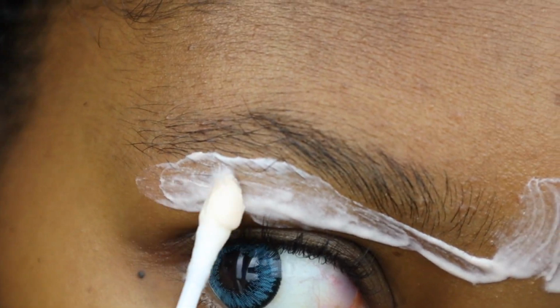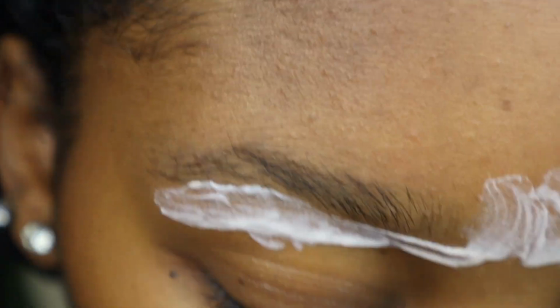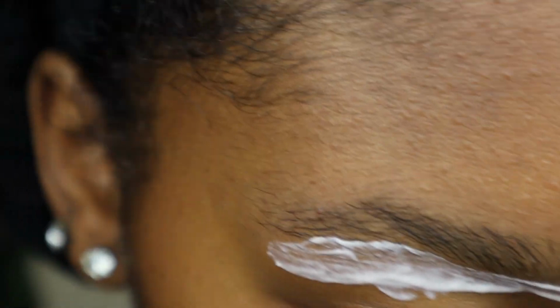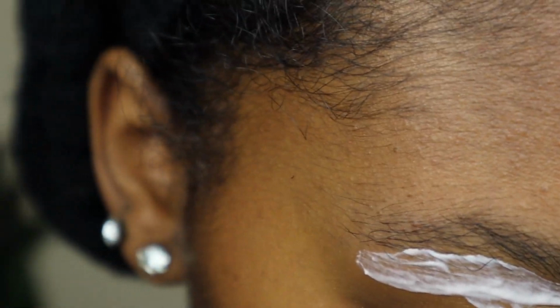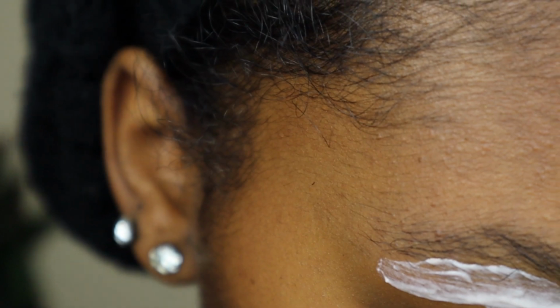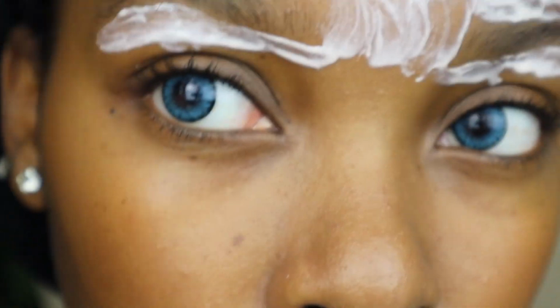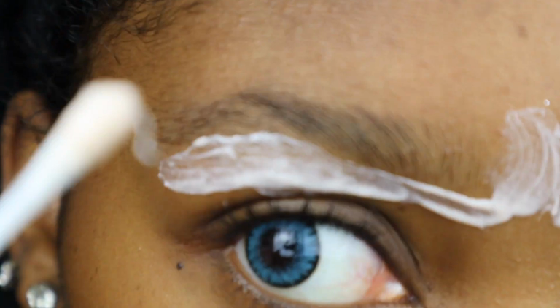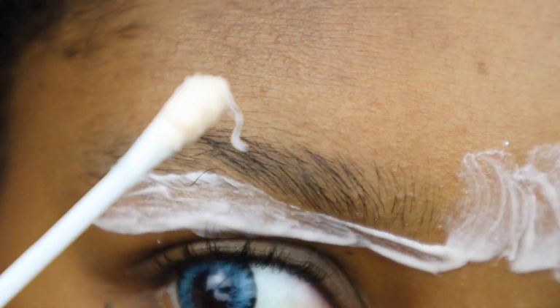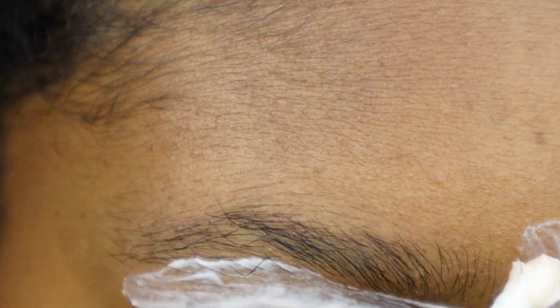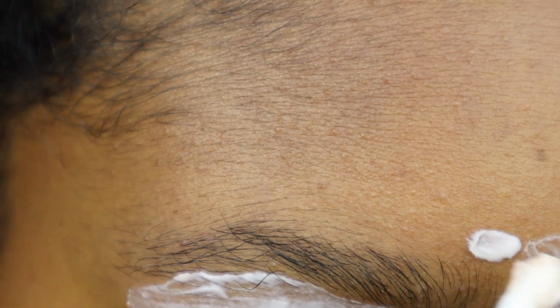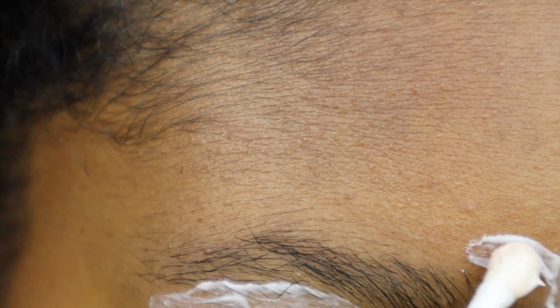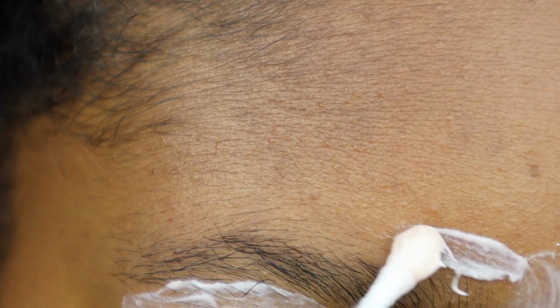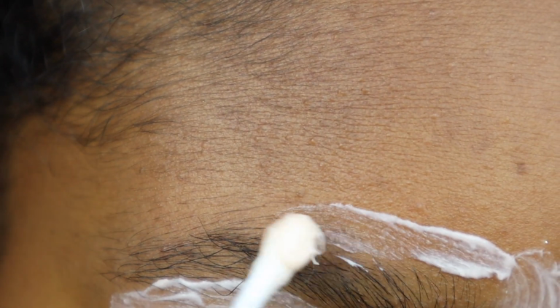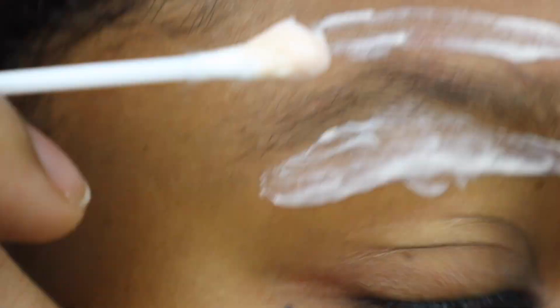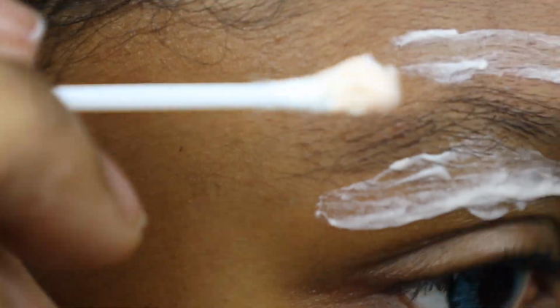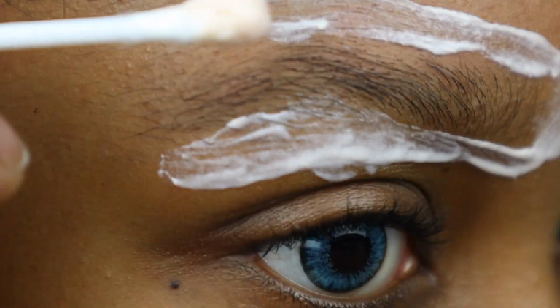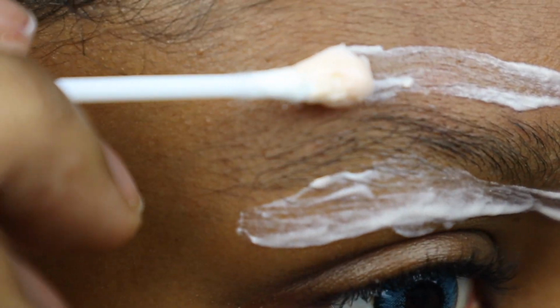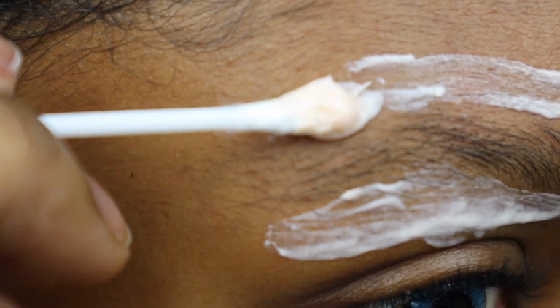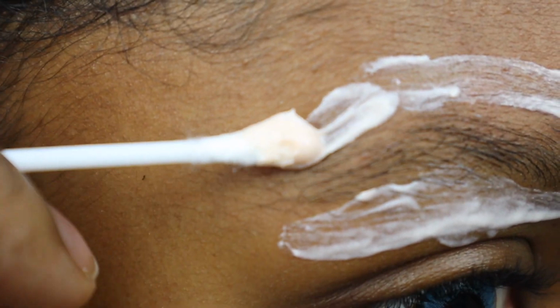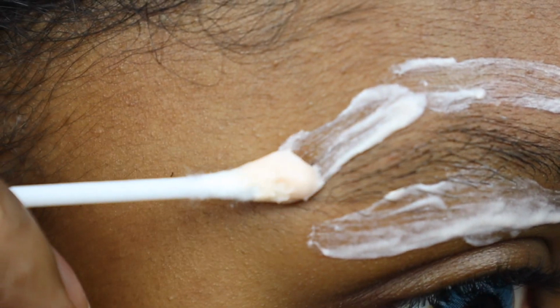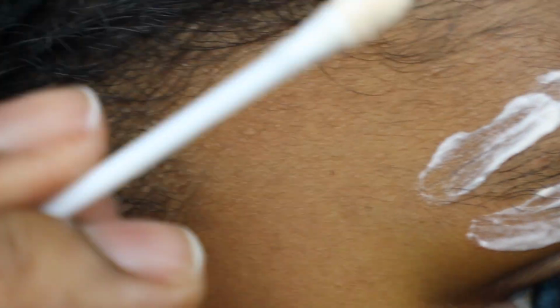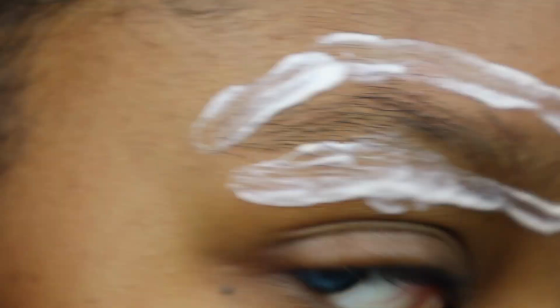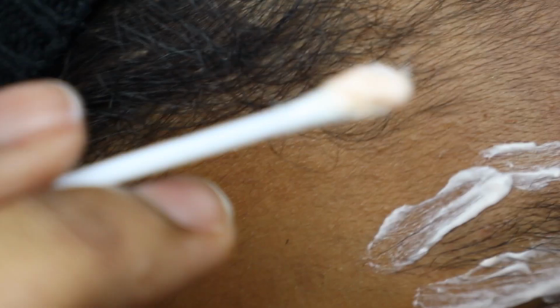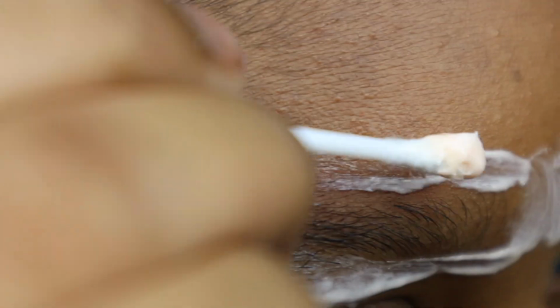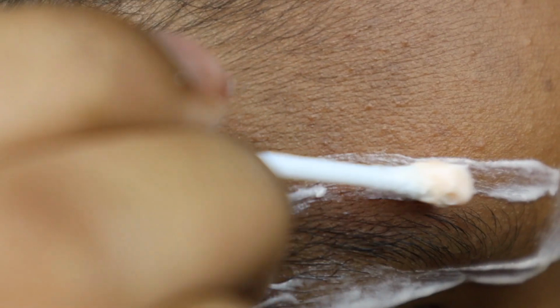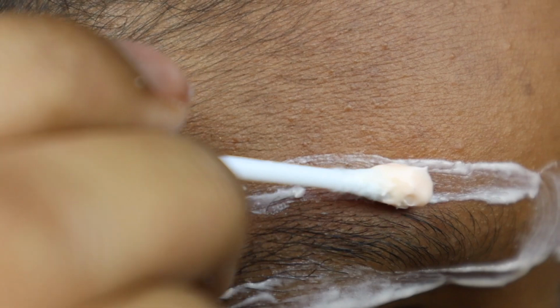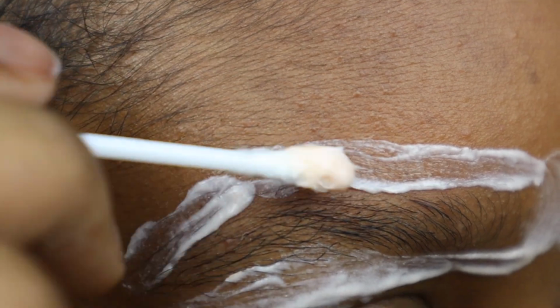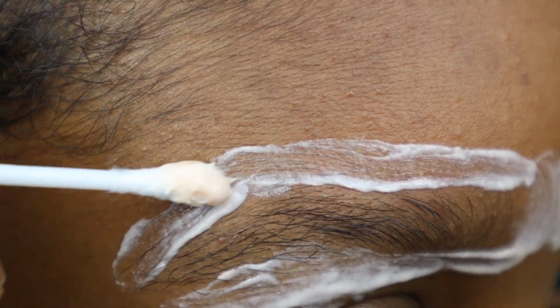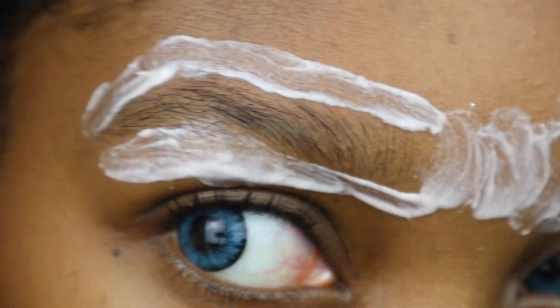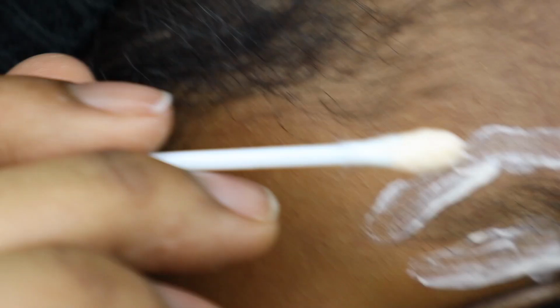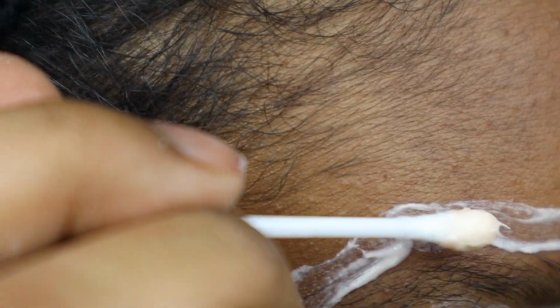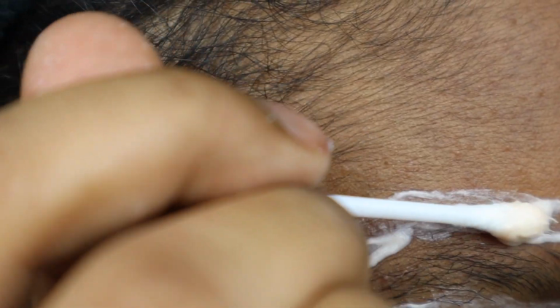I would just like to say that it may be best if you use an angle brush because you'll have more control over where the Nair goes. I was using a Q-tip. I don't know why I didn't think to grab an angle brush, but whichever you prefer is fine.